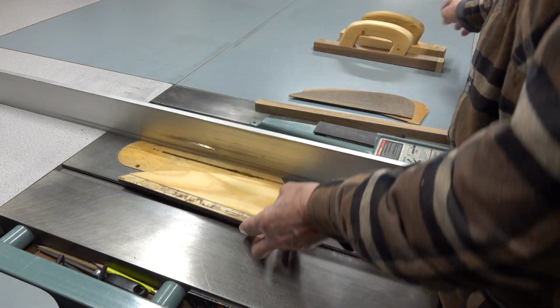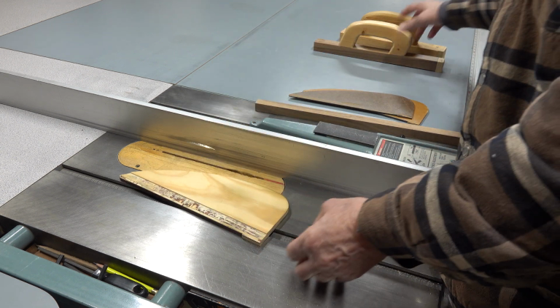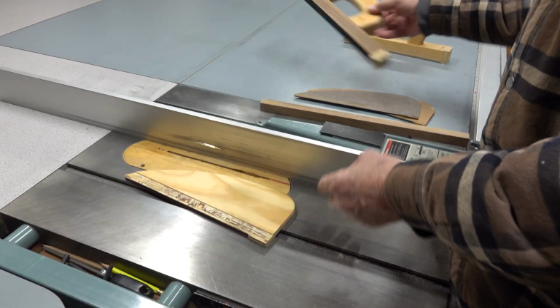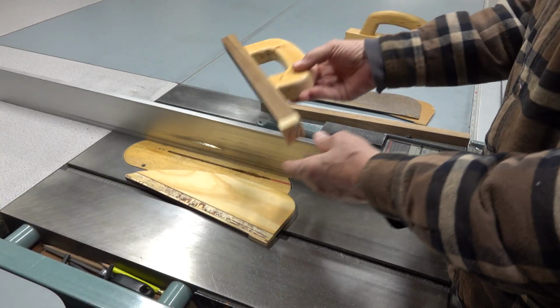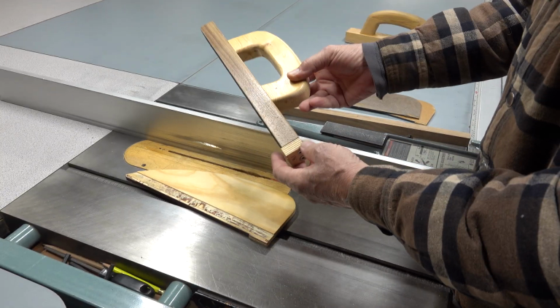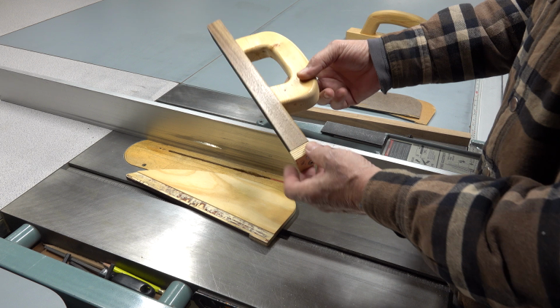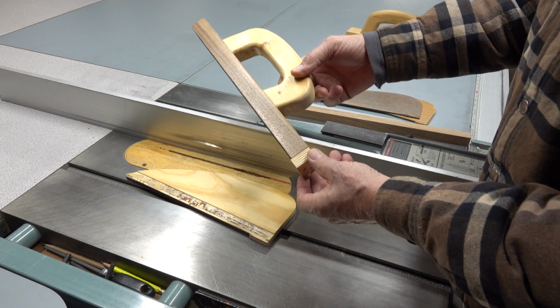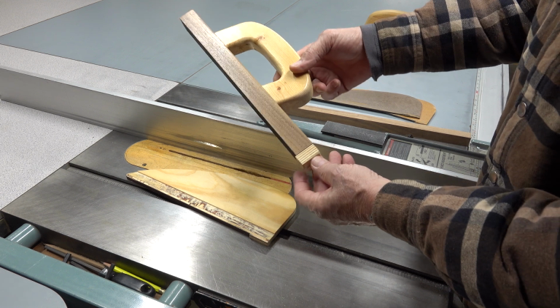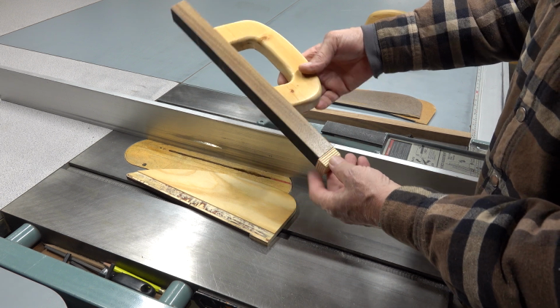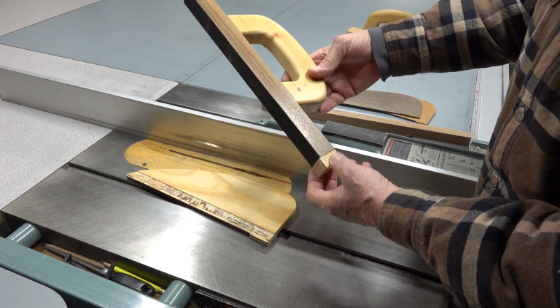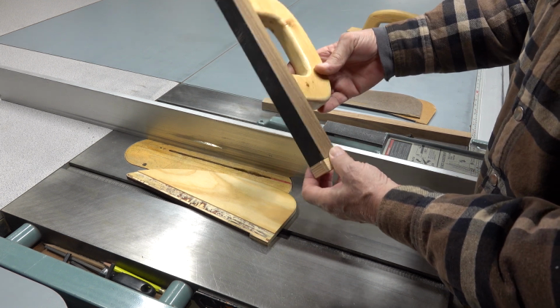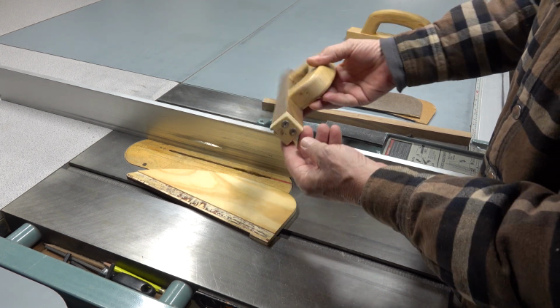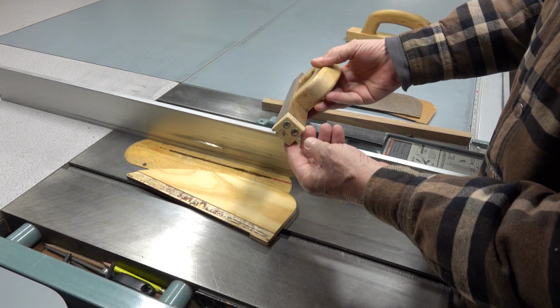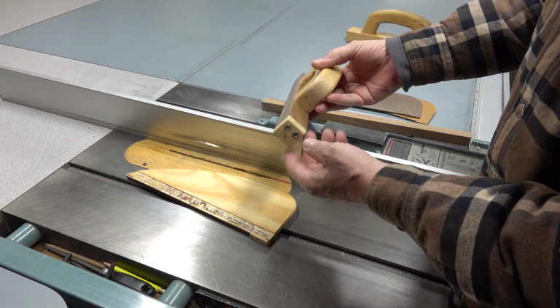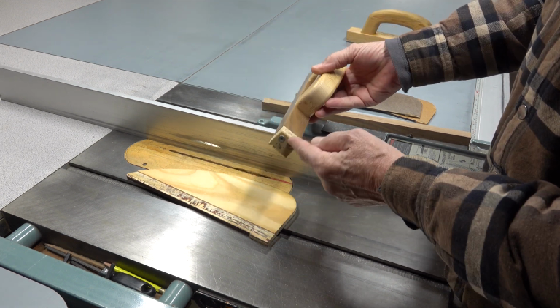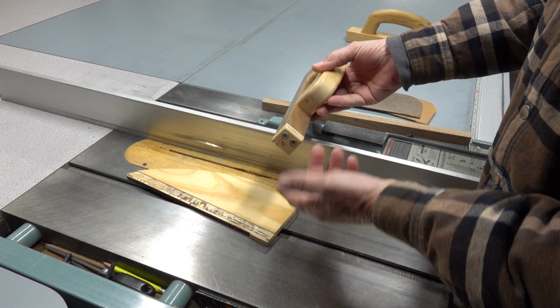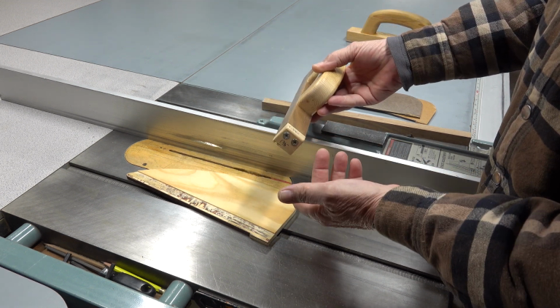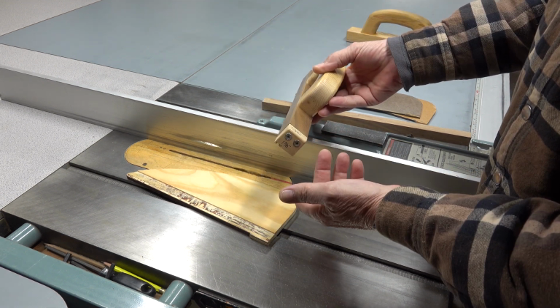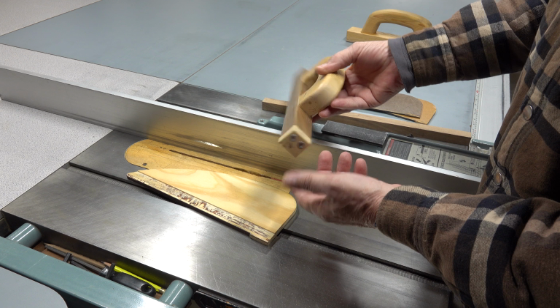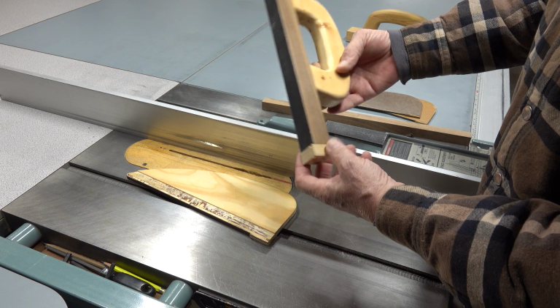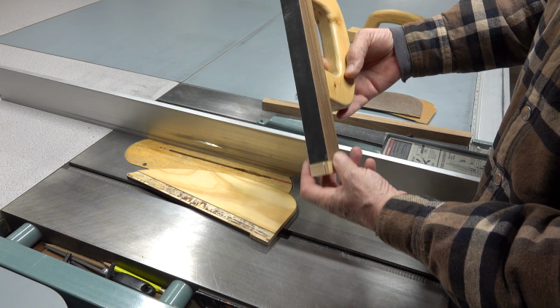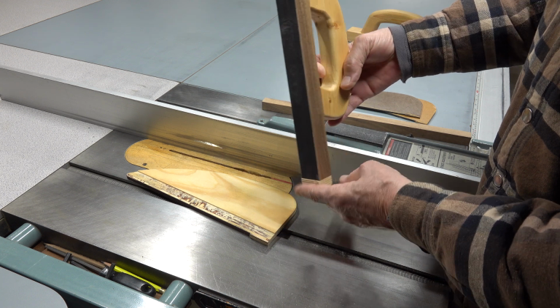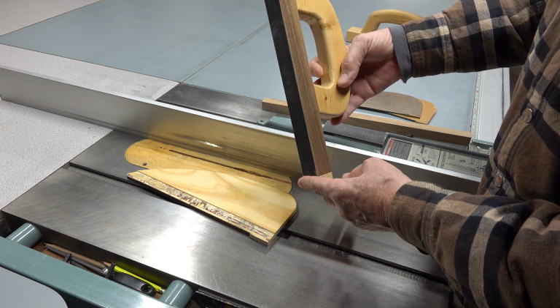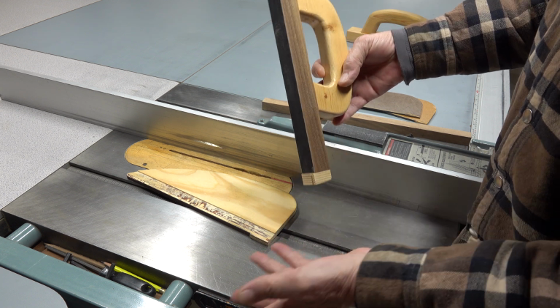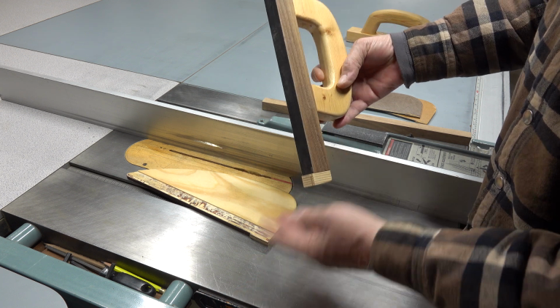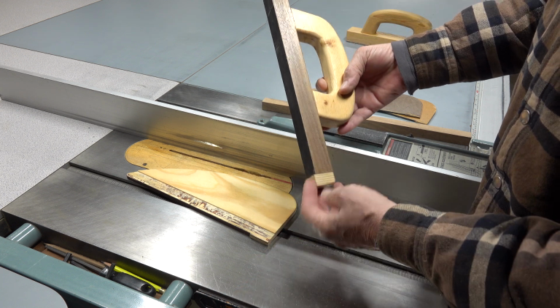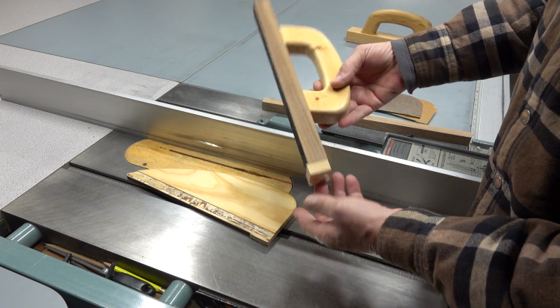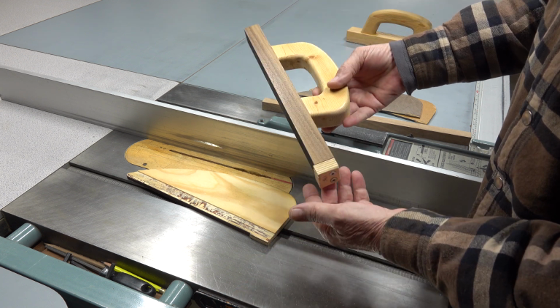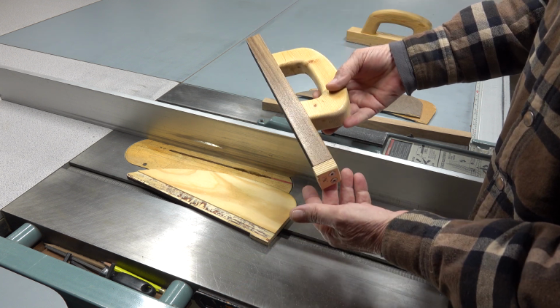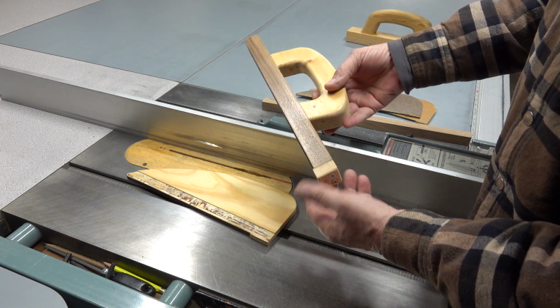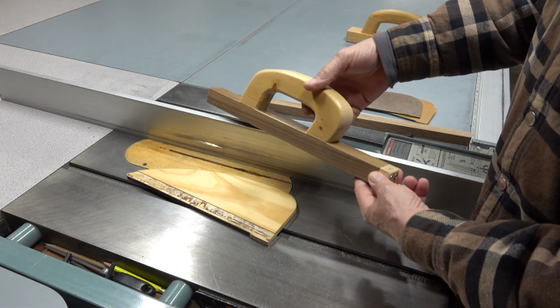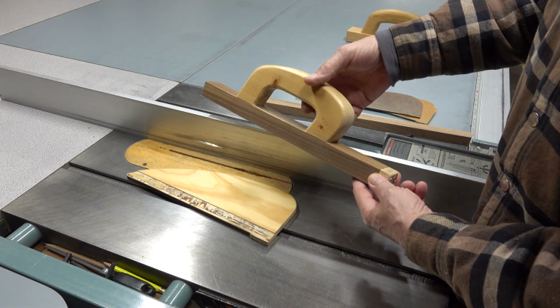If you need an adjustable heel, why not make one? It's as simple as a couple of screws. Then you can take that heel off and throw it in the garbage when it gets worn out. Pretty simple to do.